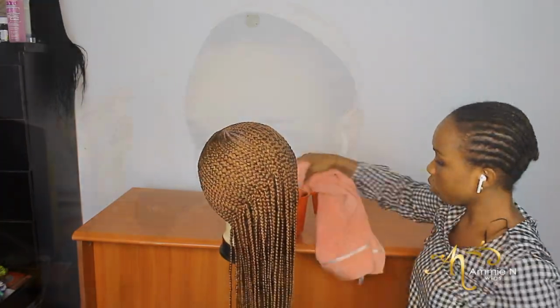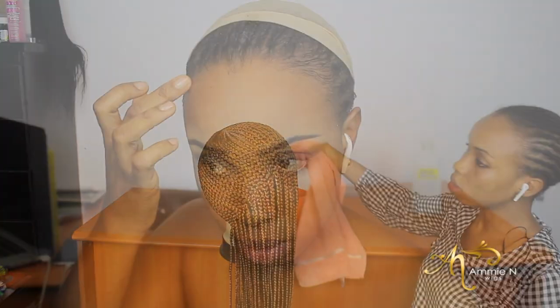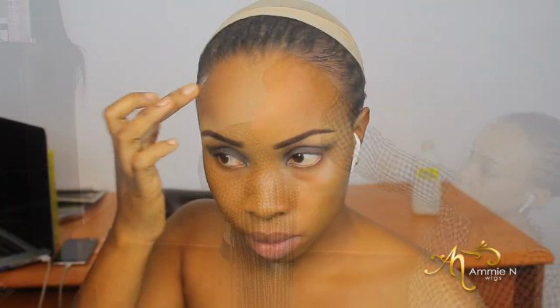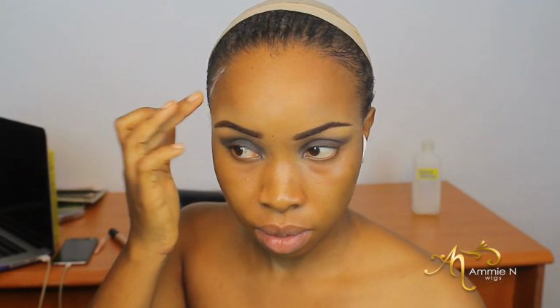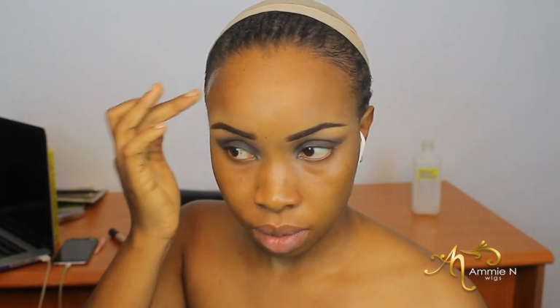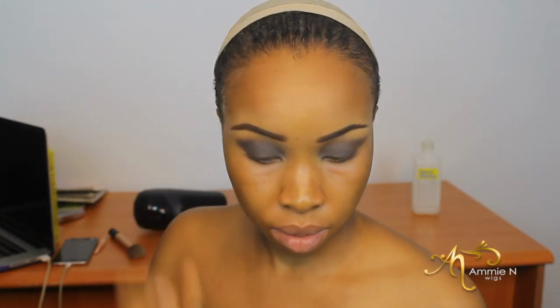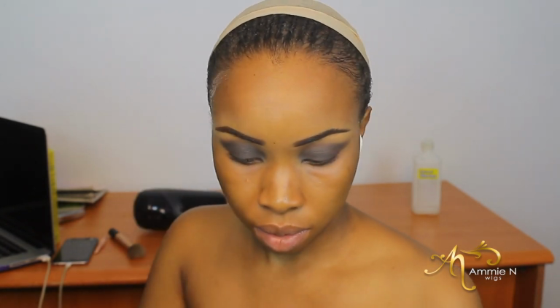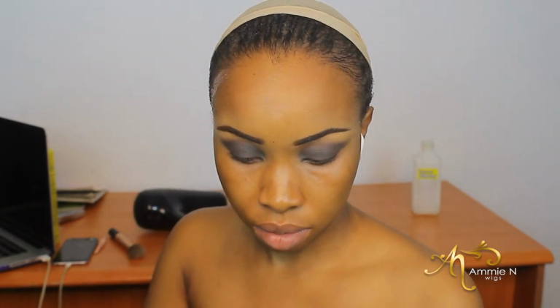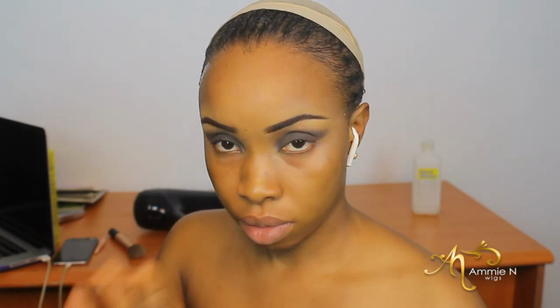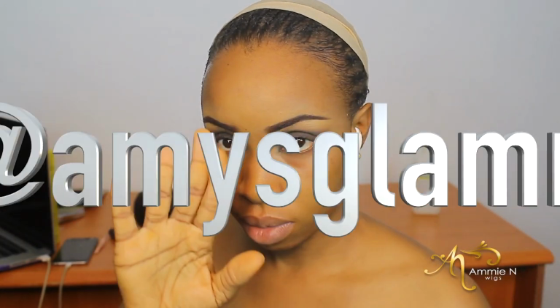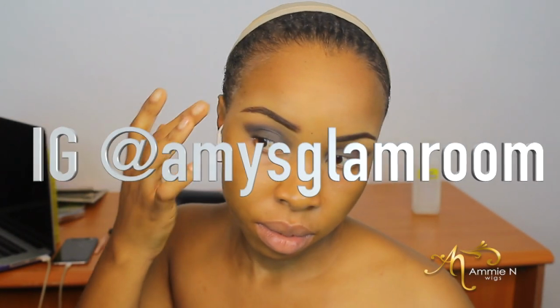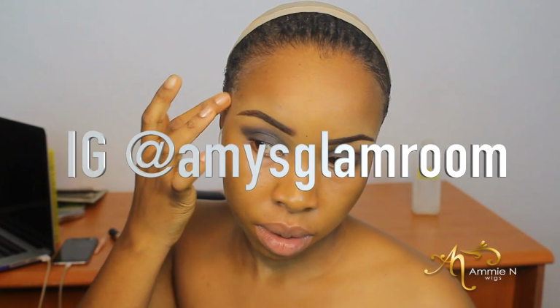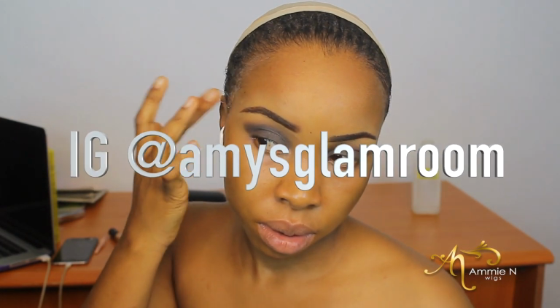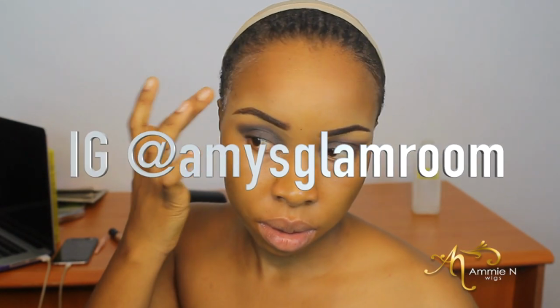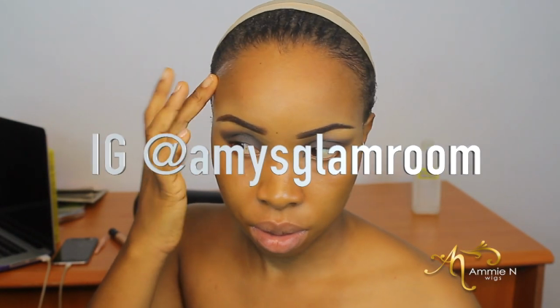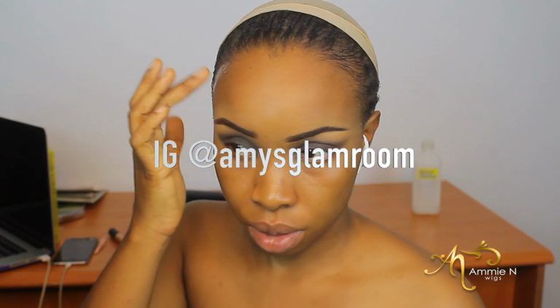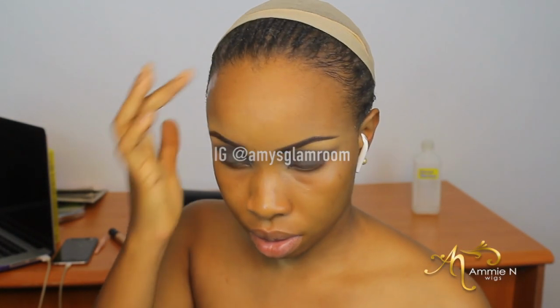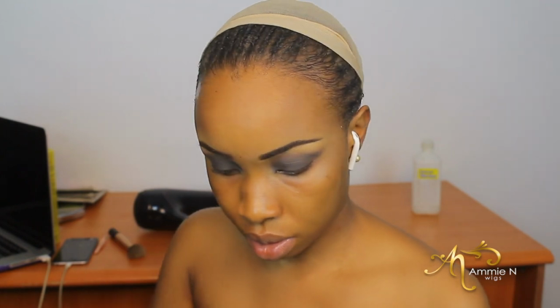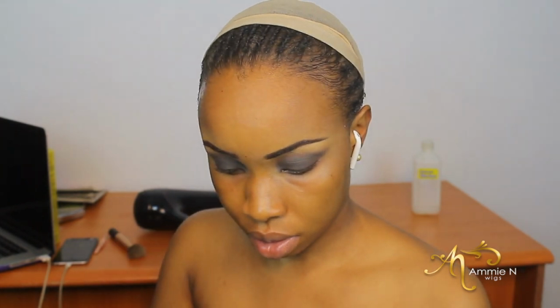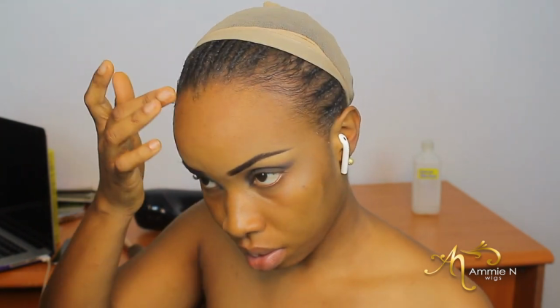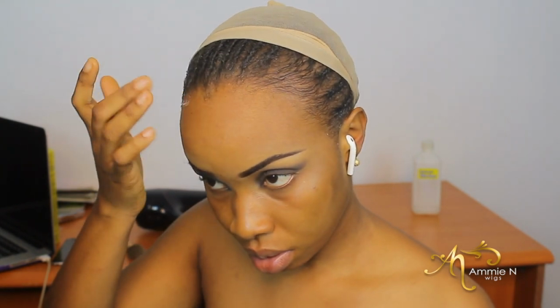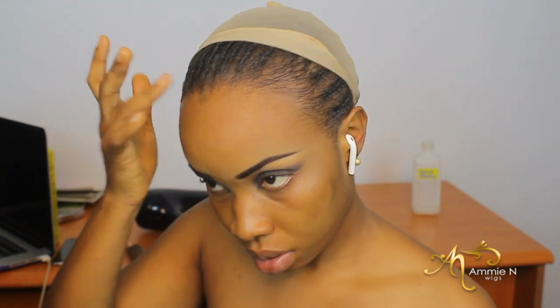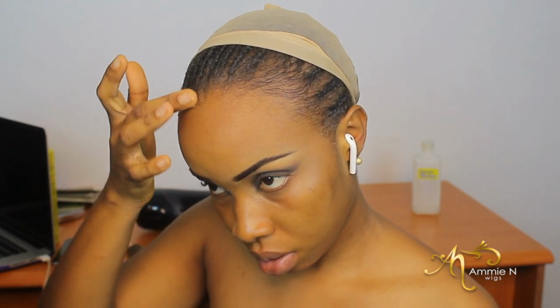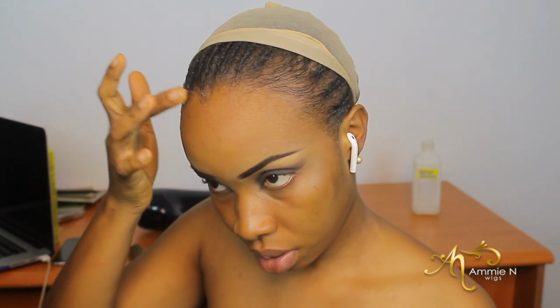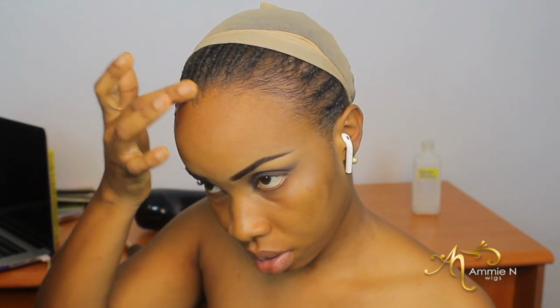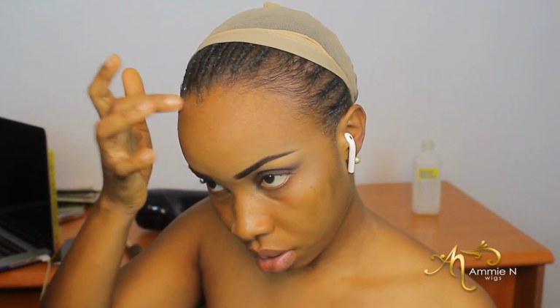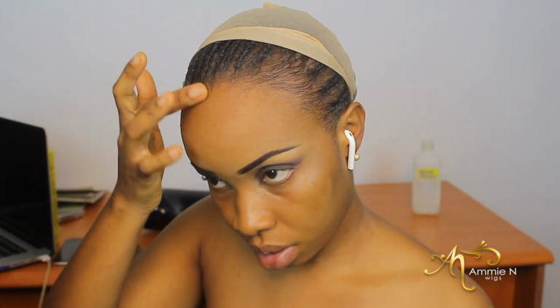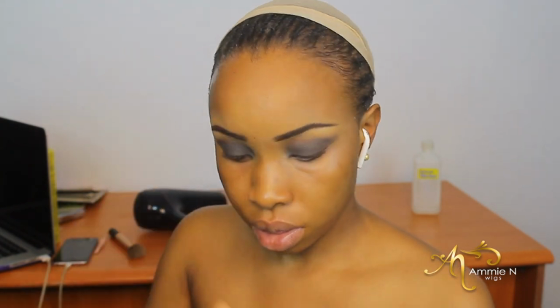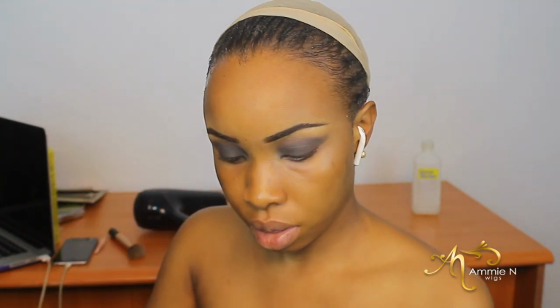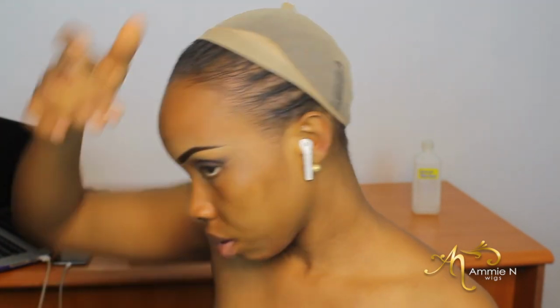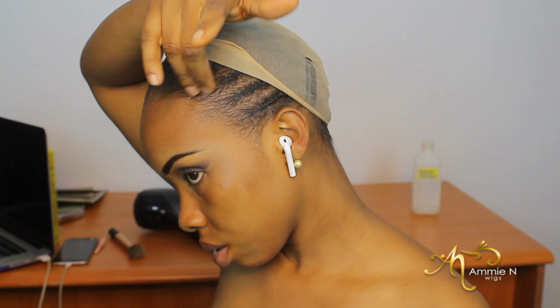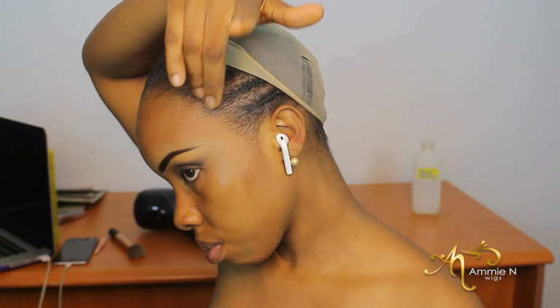If you follow me on Instagram — my IG is @amysglamroom, by the way — please, if you're not following me, head on to Instagram and follow me to see more videos and more hairstyles.